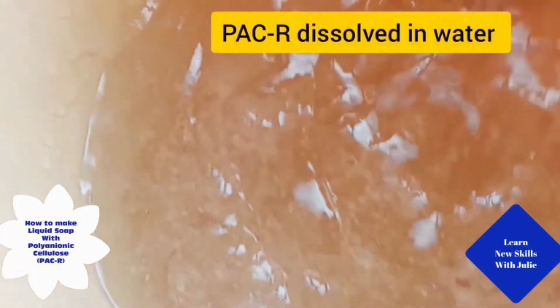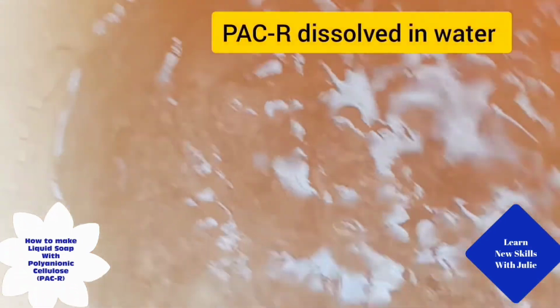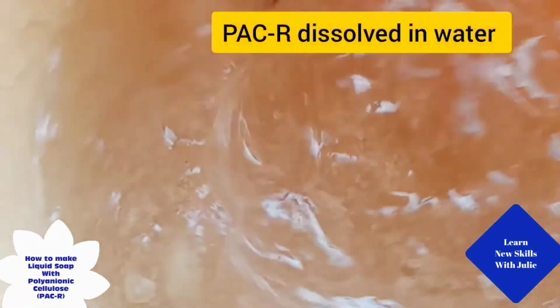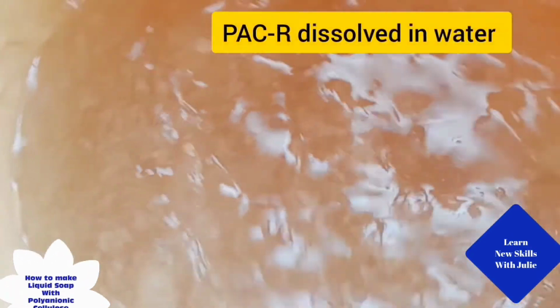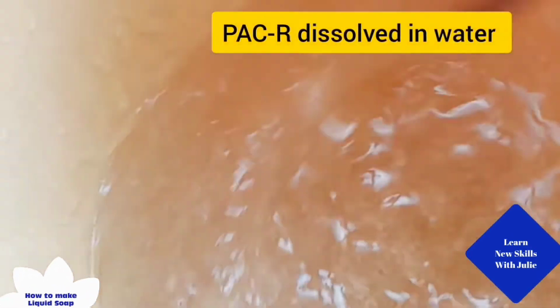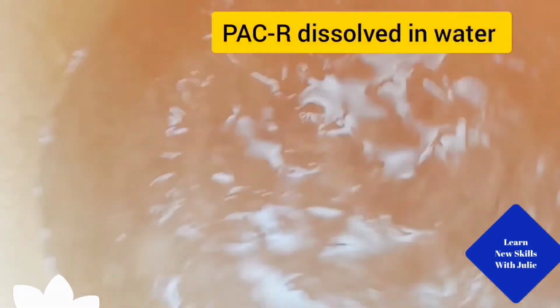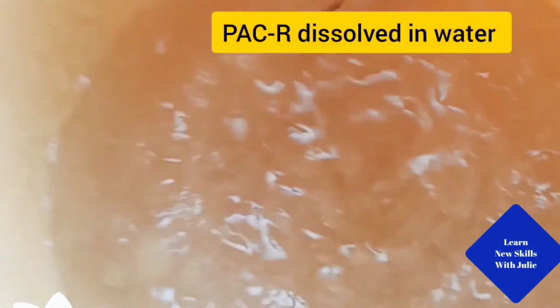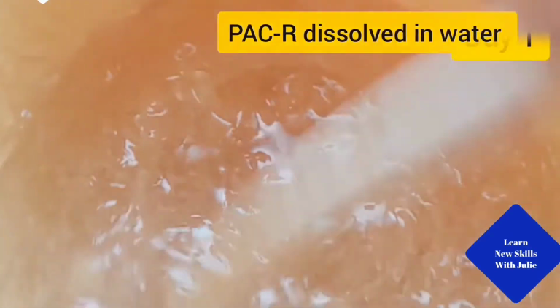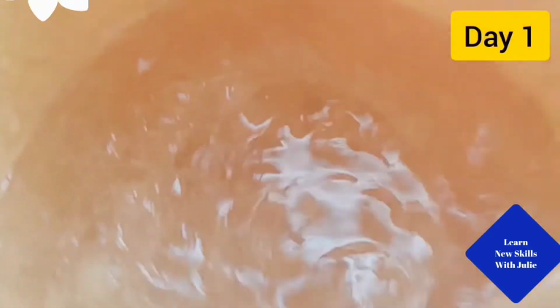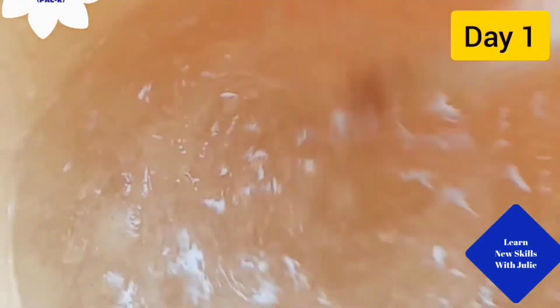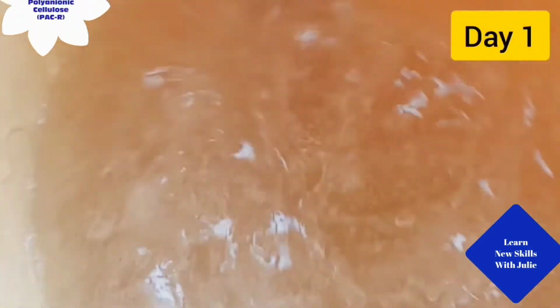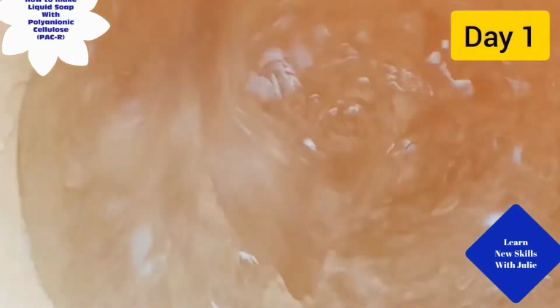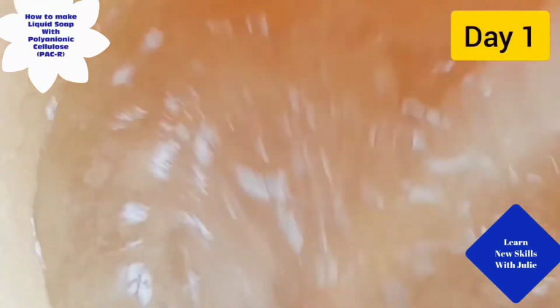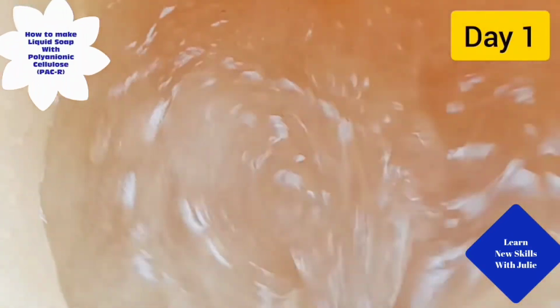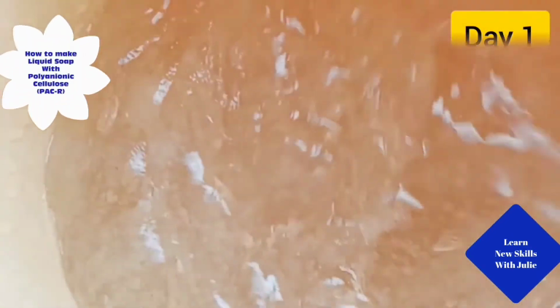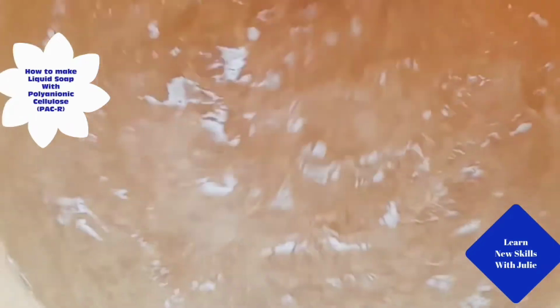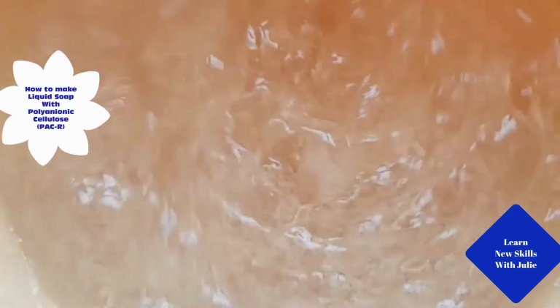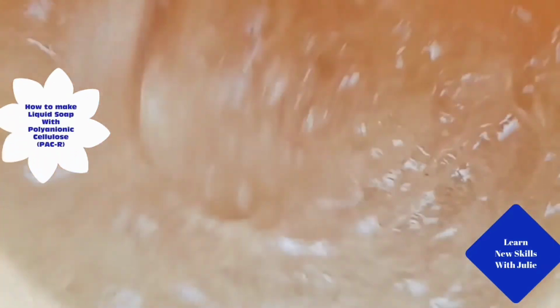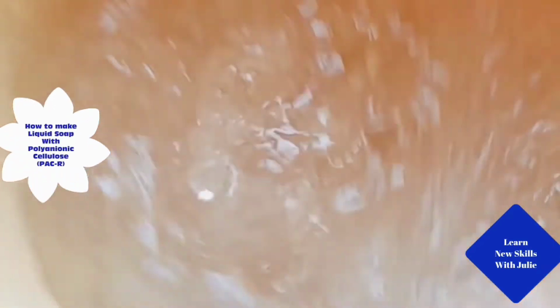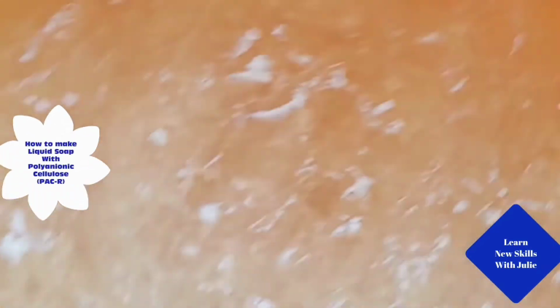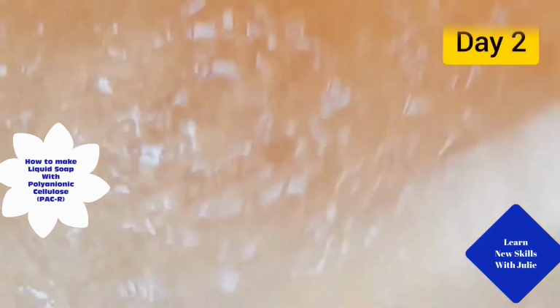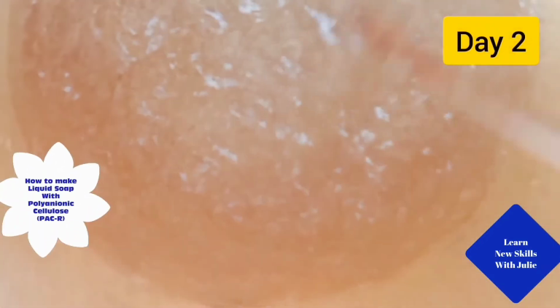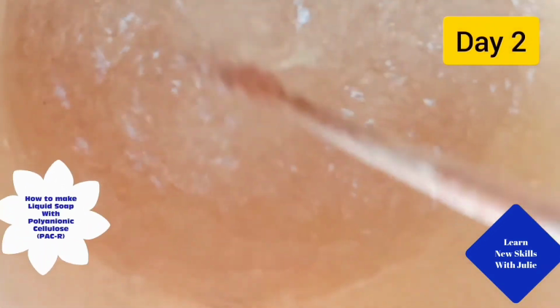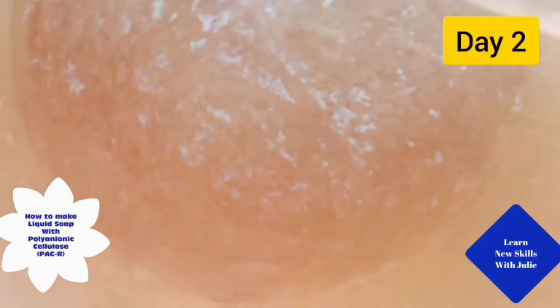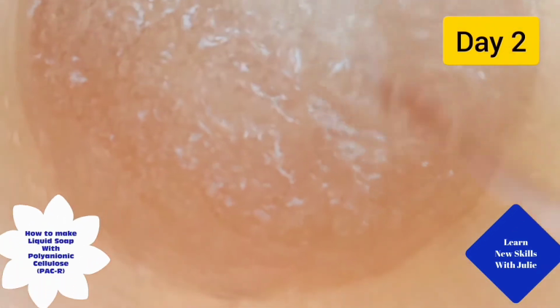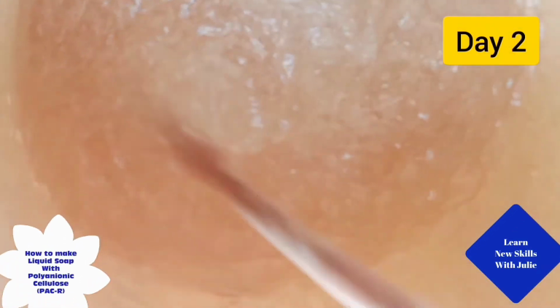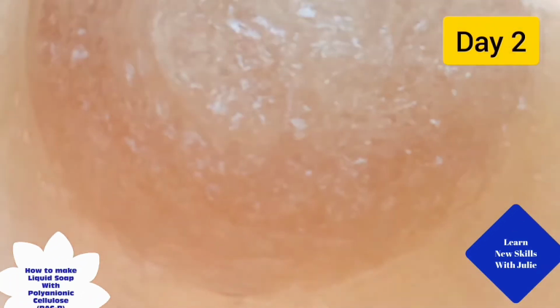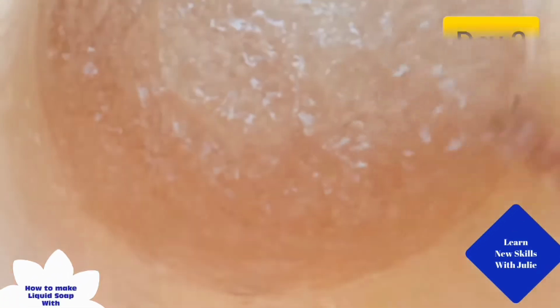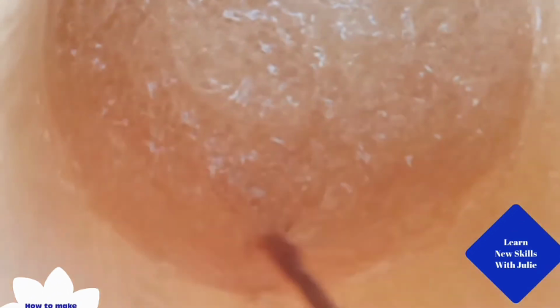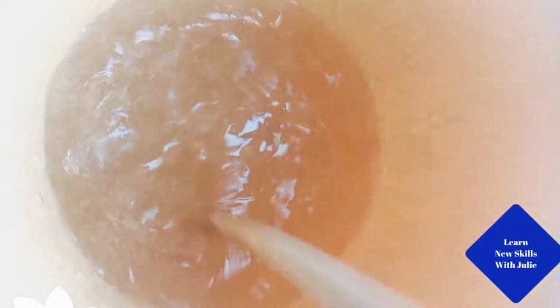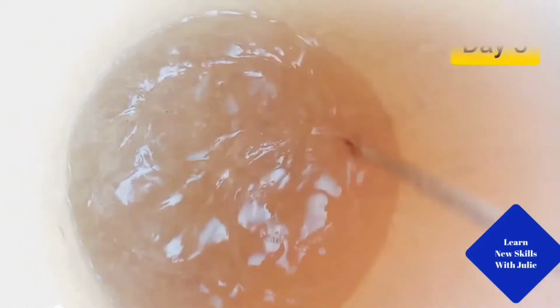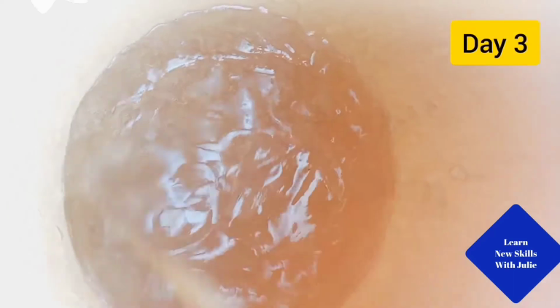Soak a cup of Pac-R in 5 liters of water for 2 to 3 days. Keep stirring daily until a transparent Pac-R results.